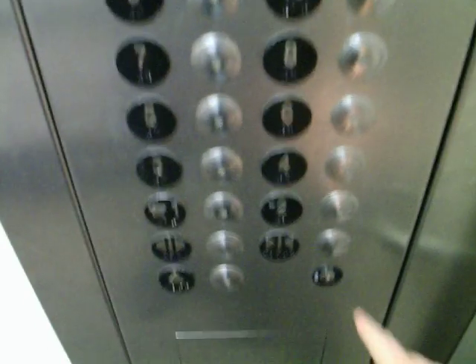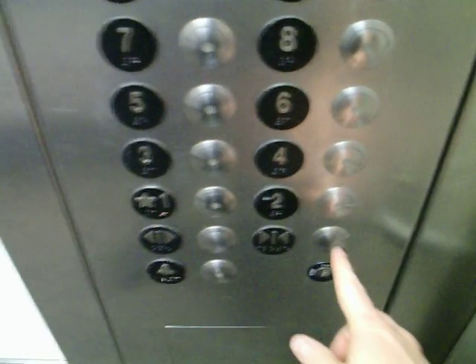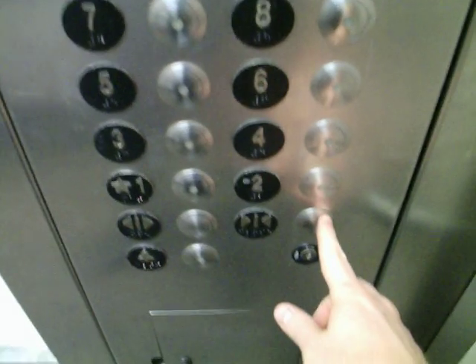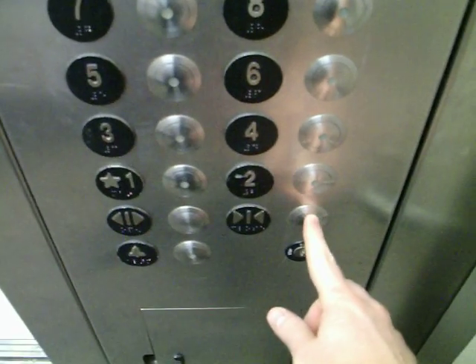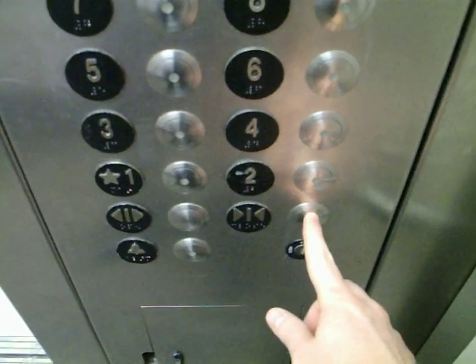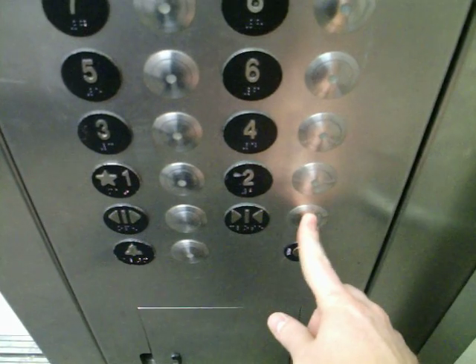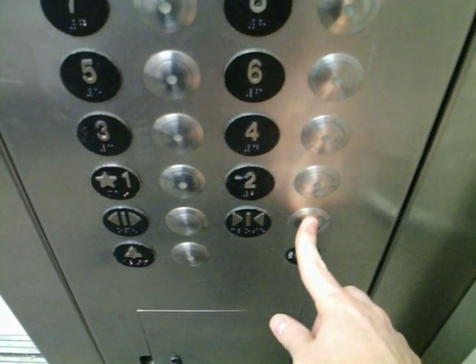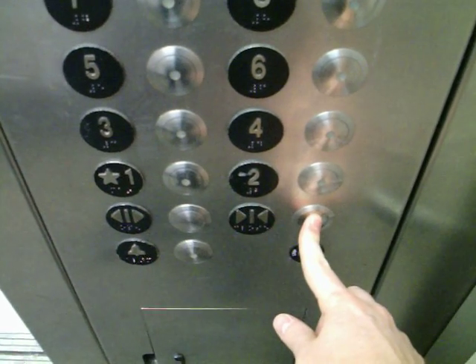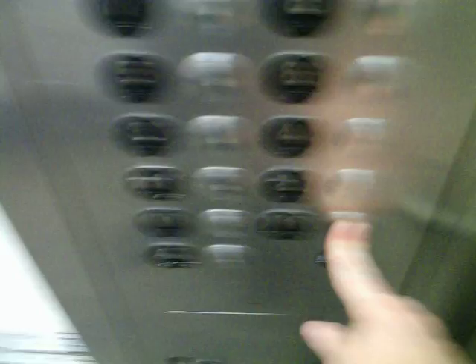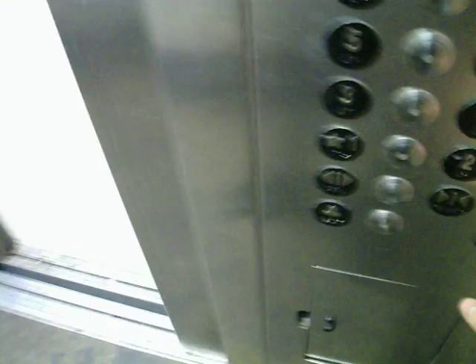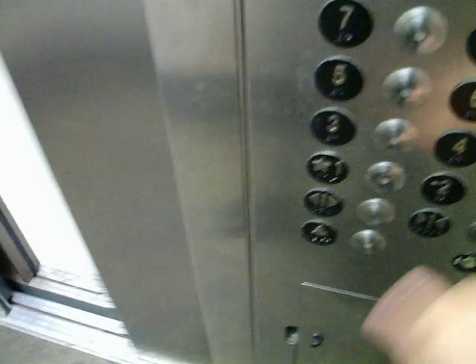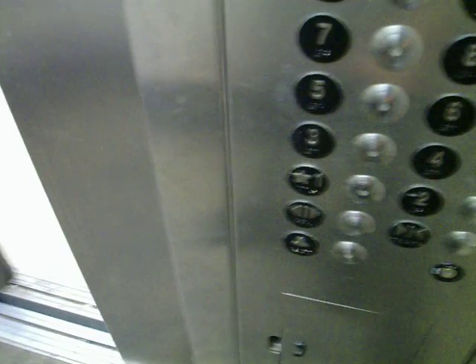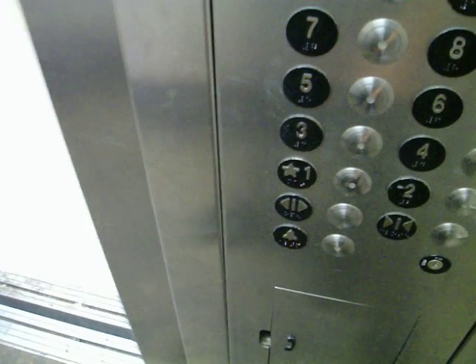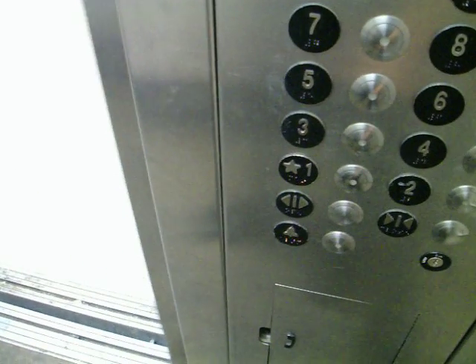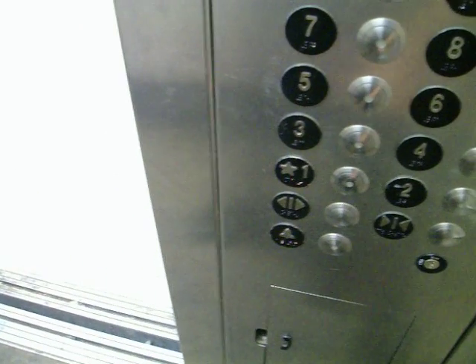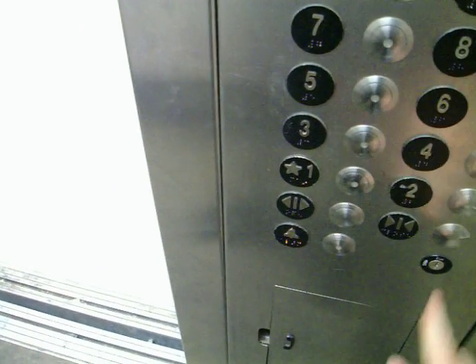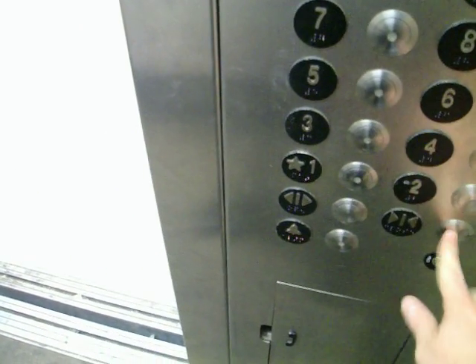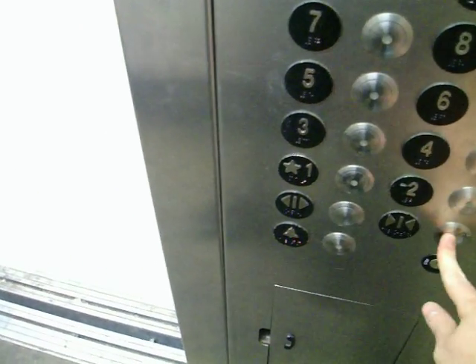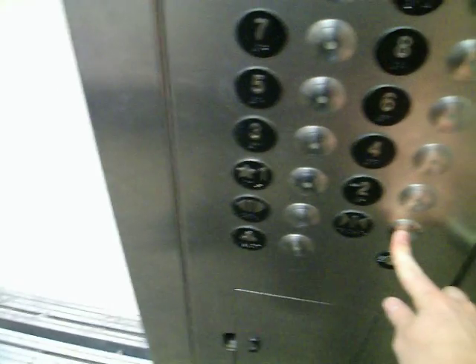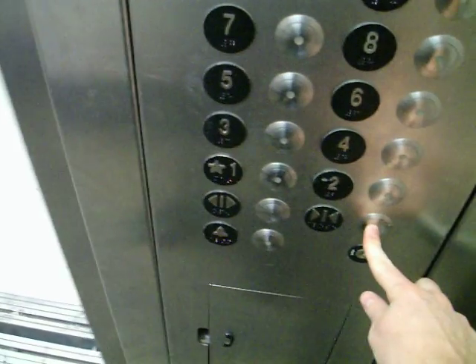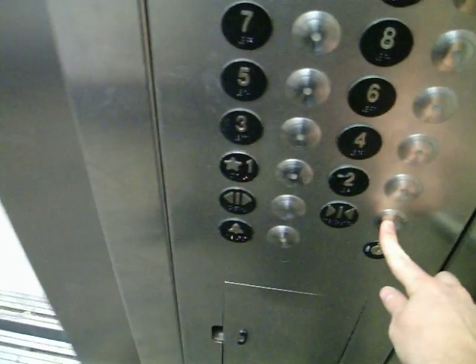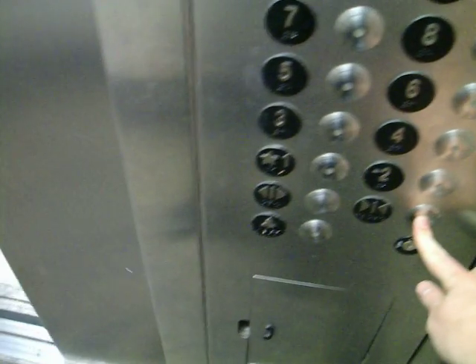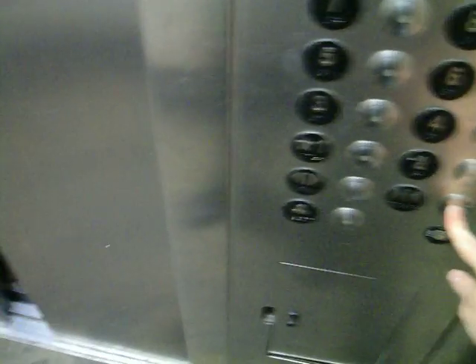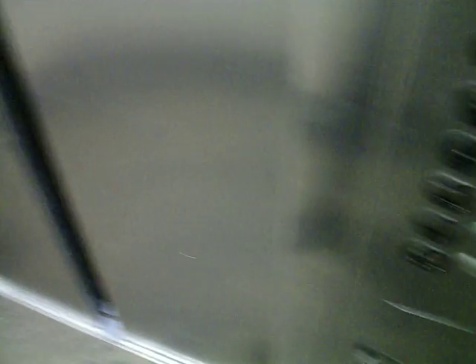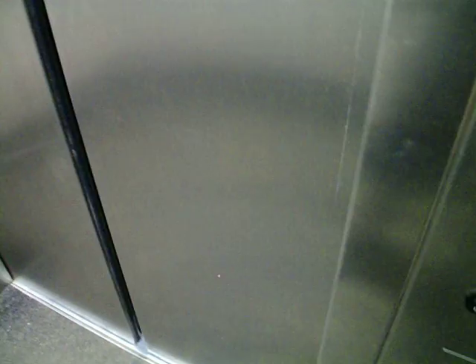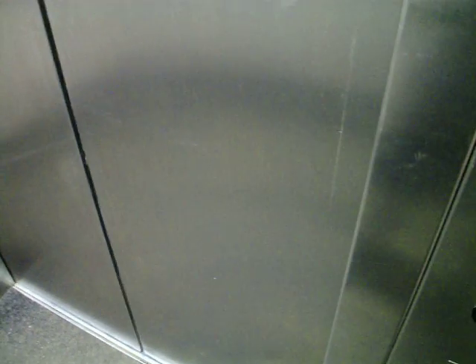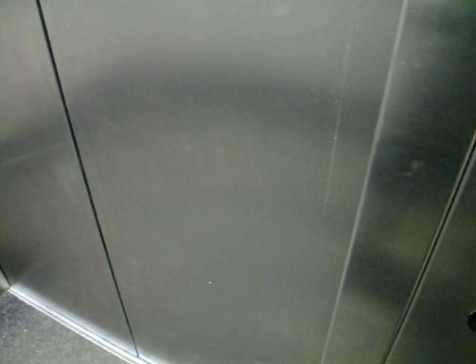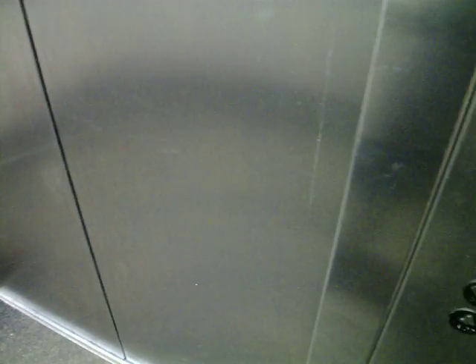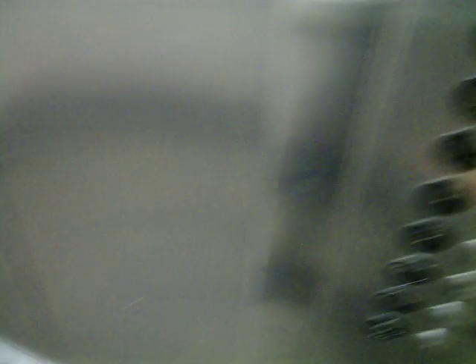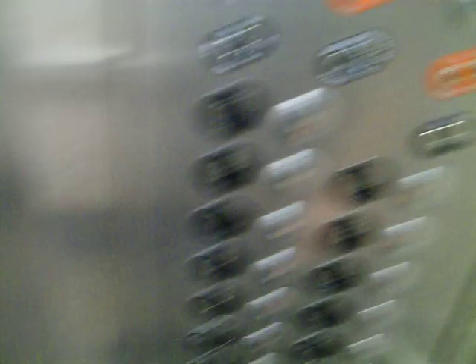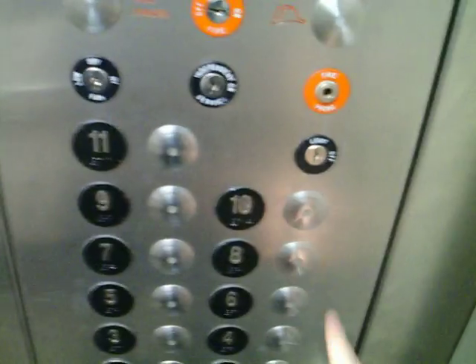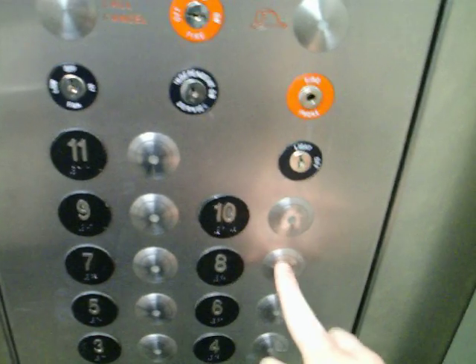This is where the door close button comes in. You have to hold it down — if you let go, the door opens back. Just hold it in until the door is shut completely, then select your floor.